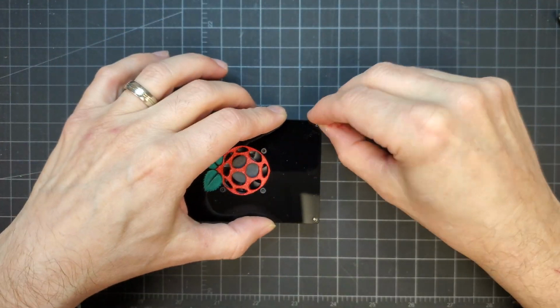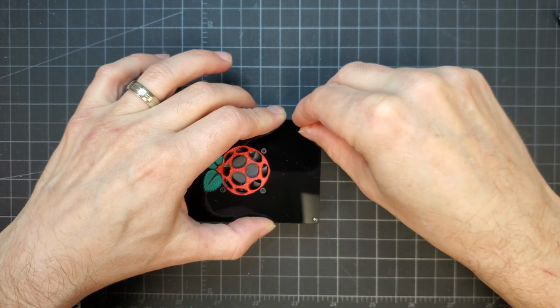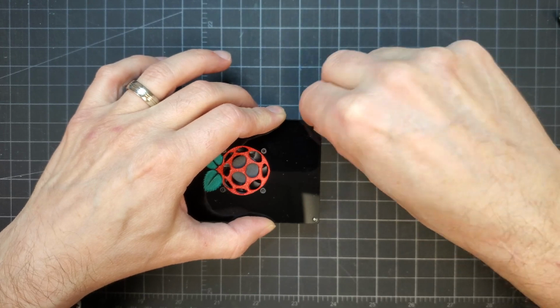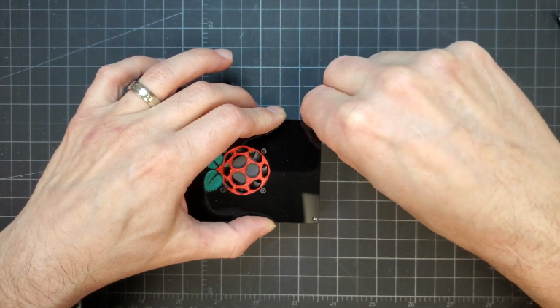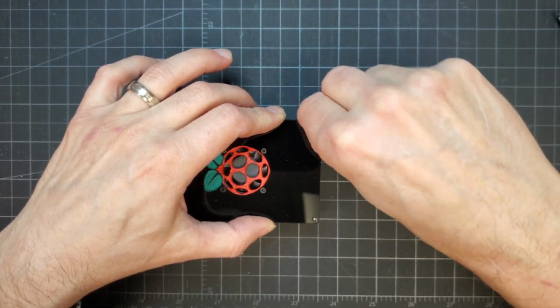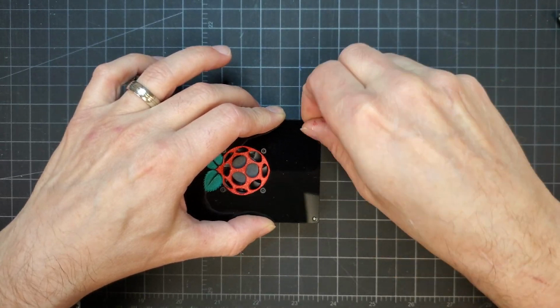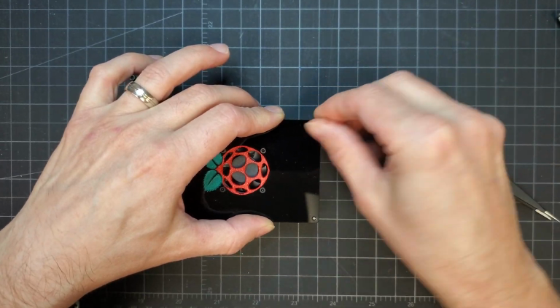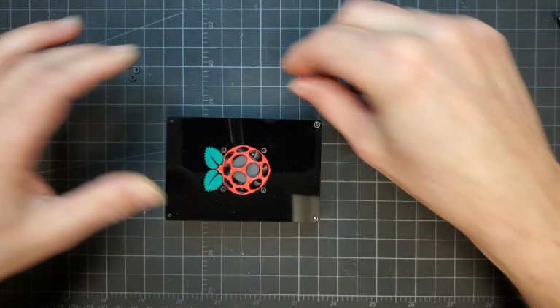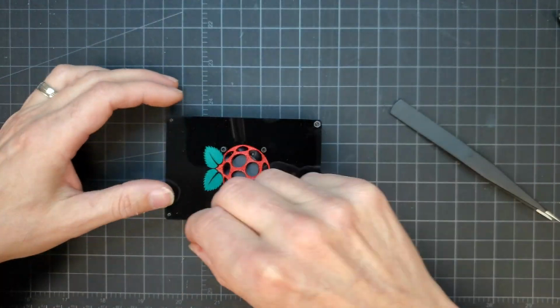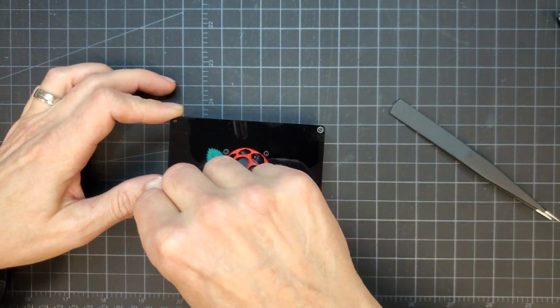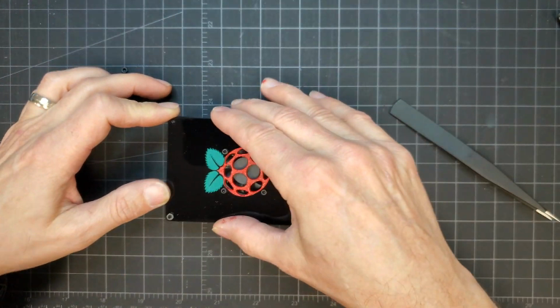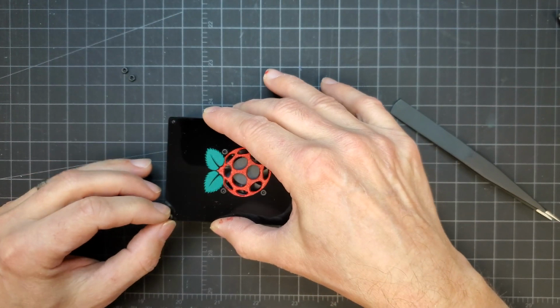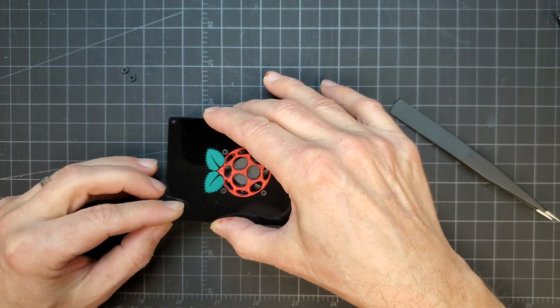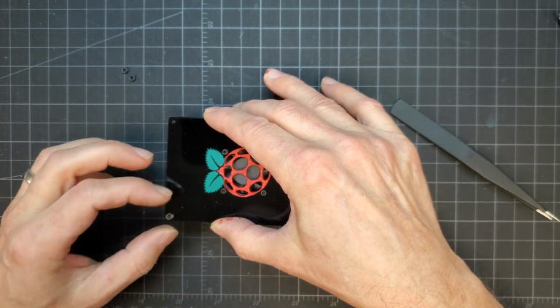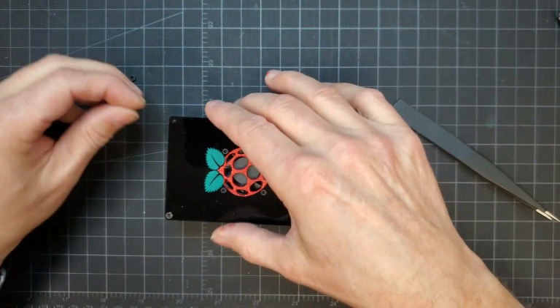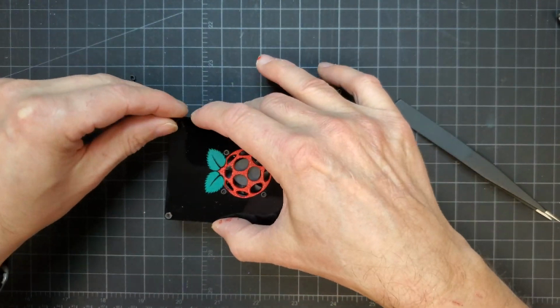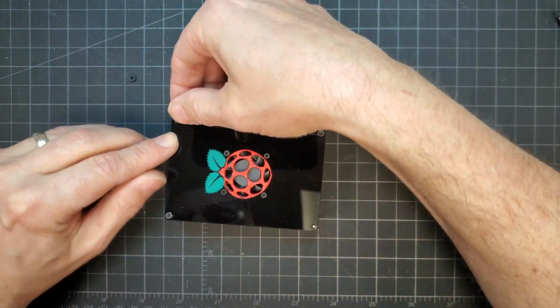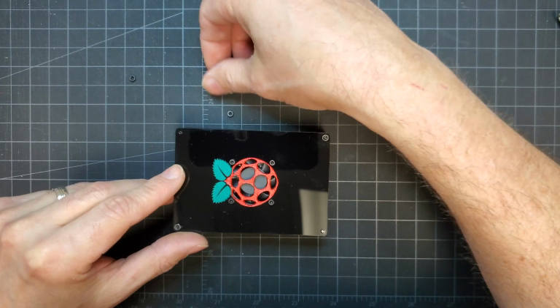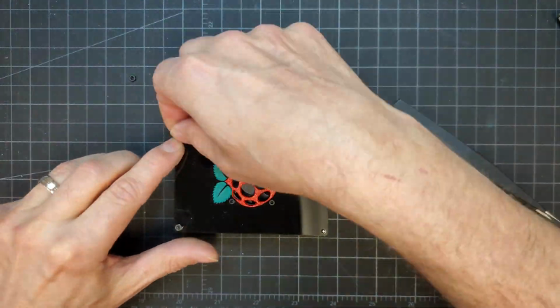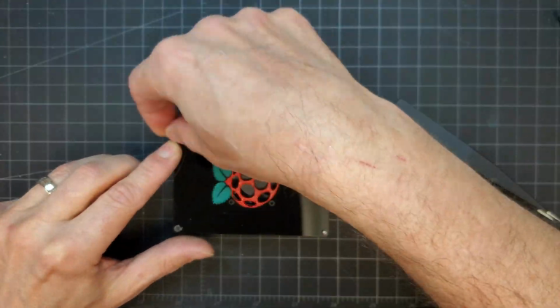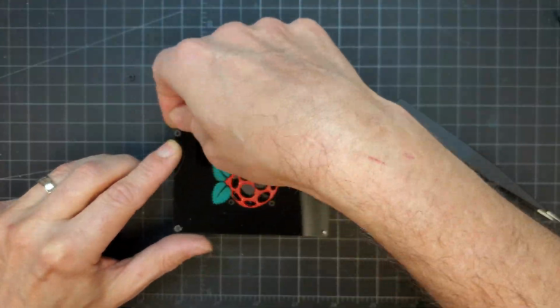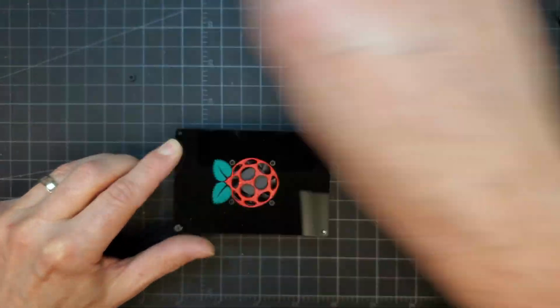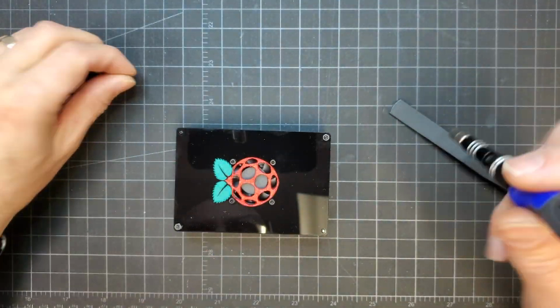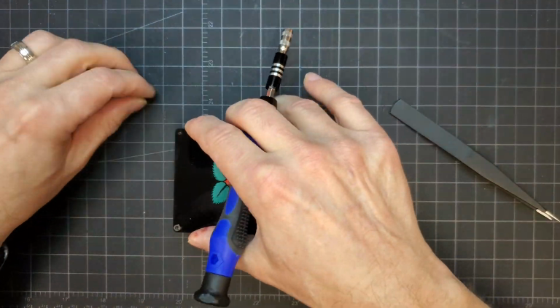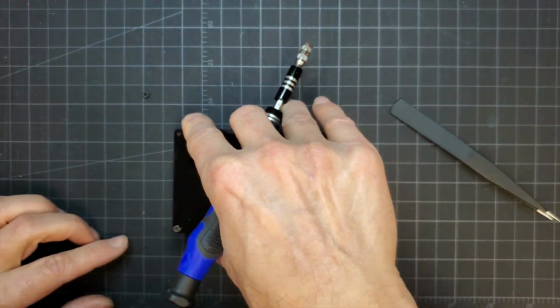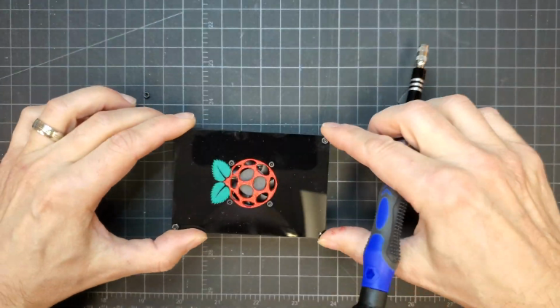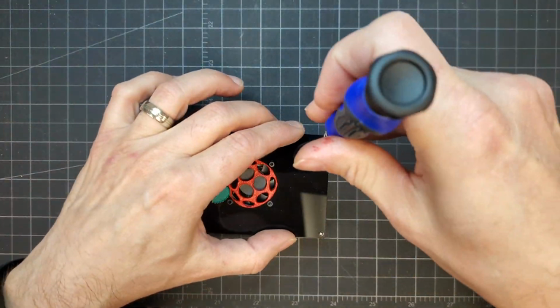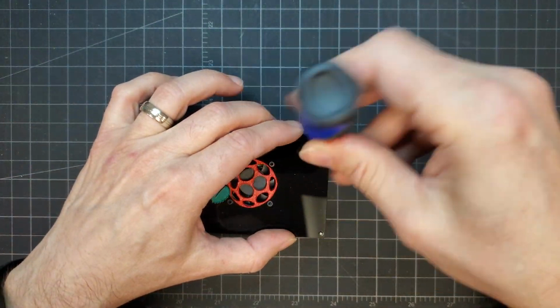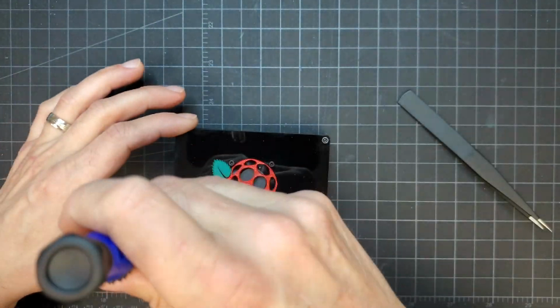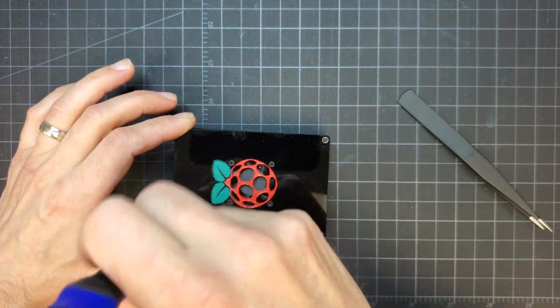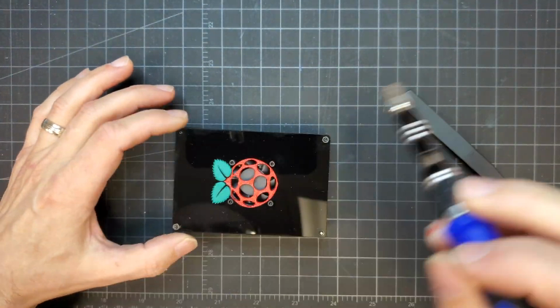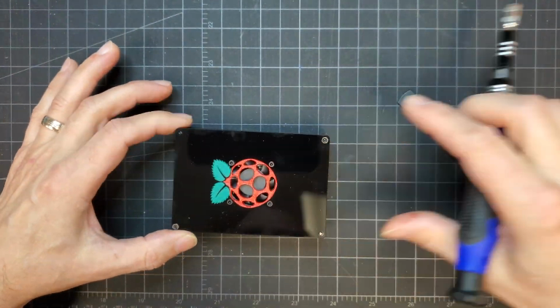Just like in our previous video, I had to reverse the bolts if I wanted it to look good. Adding two nuts on opposite corners held everything together so that each bolt could then be reversed and secured.